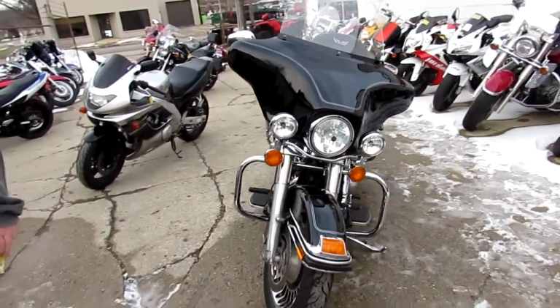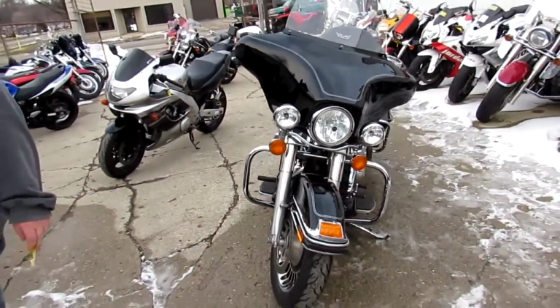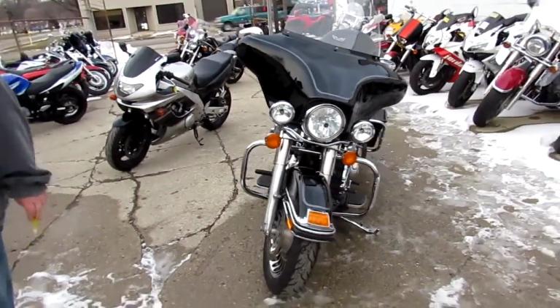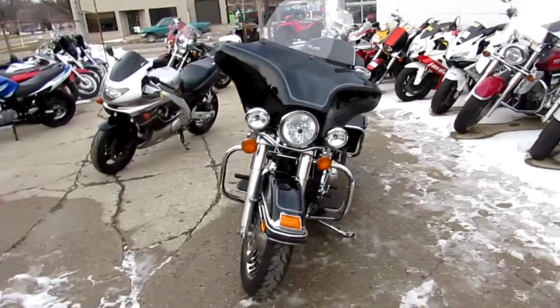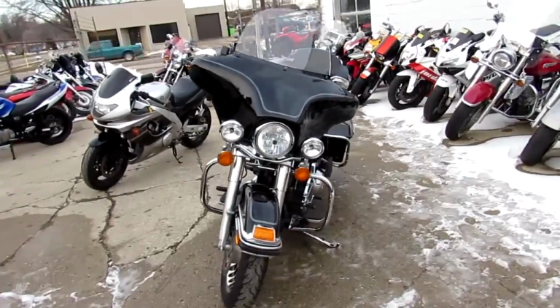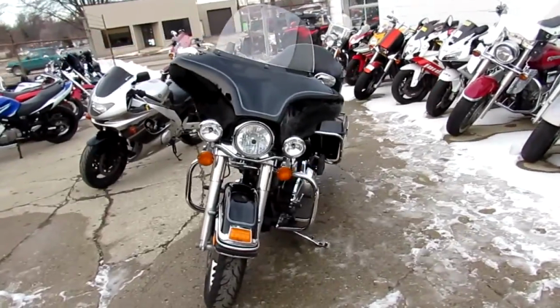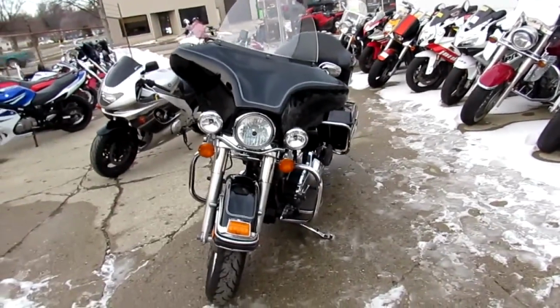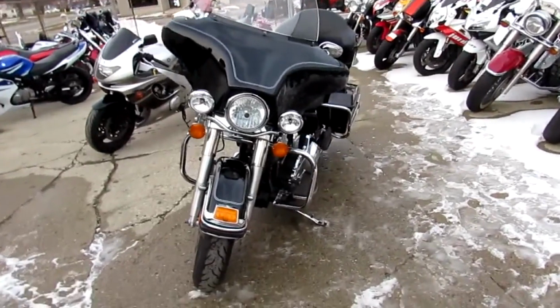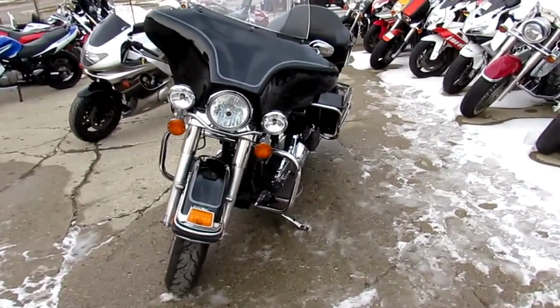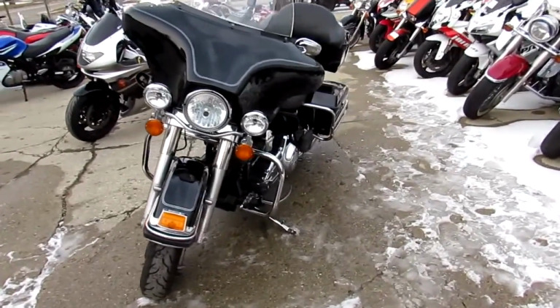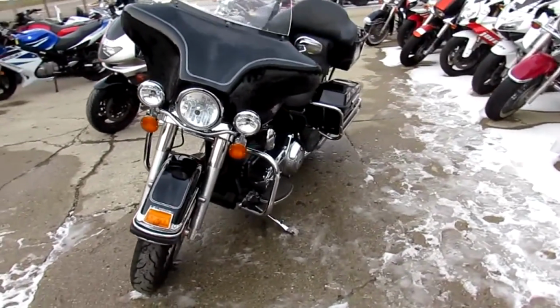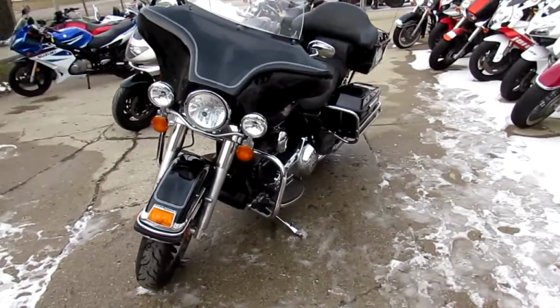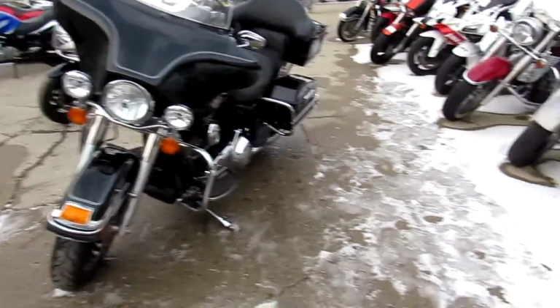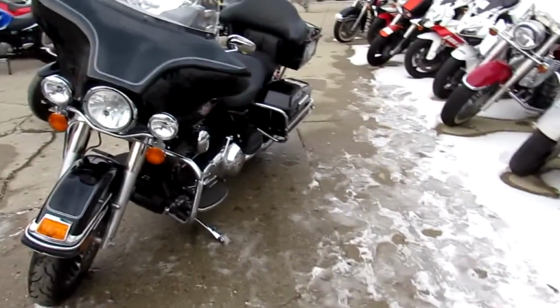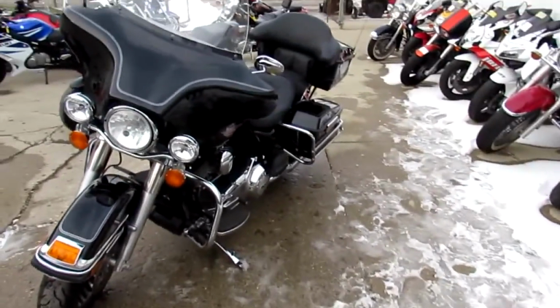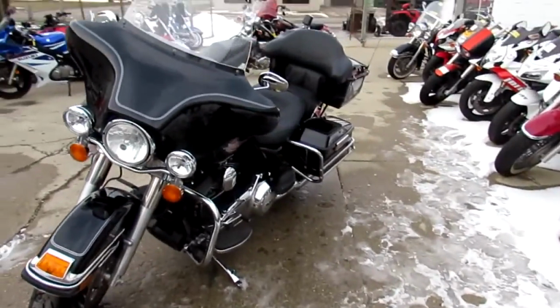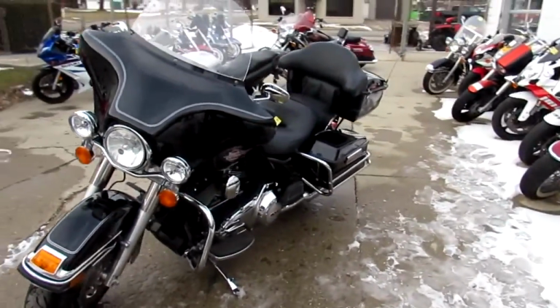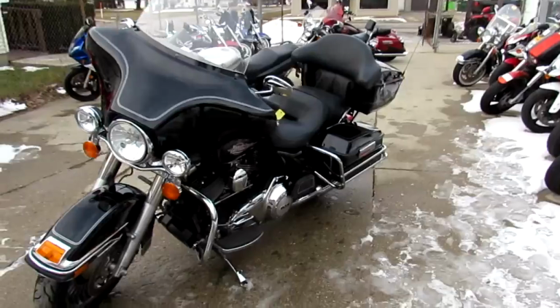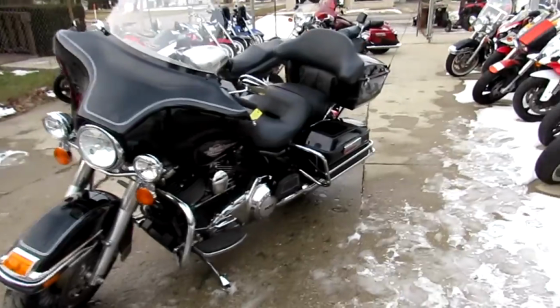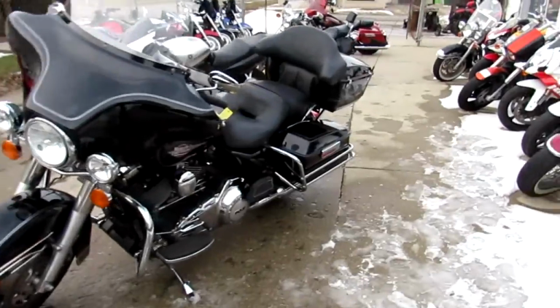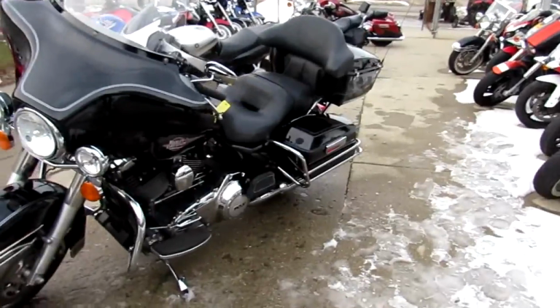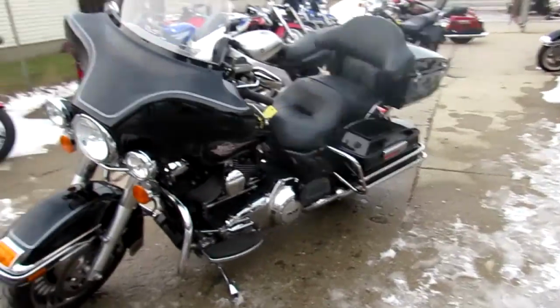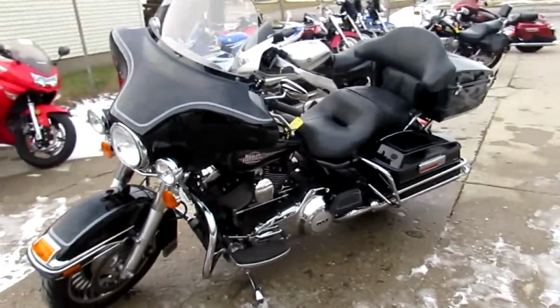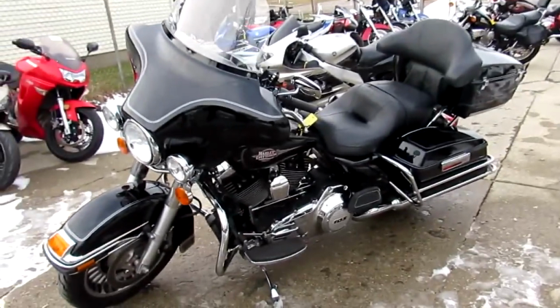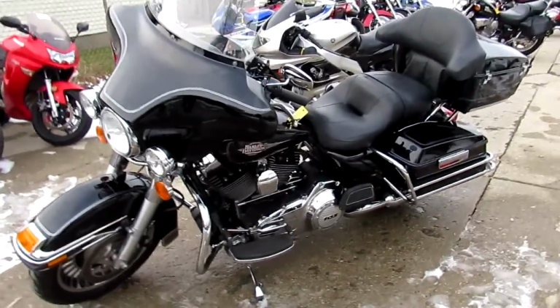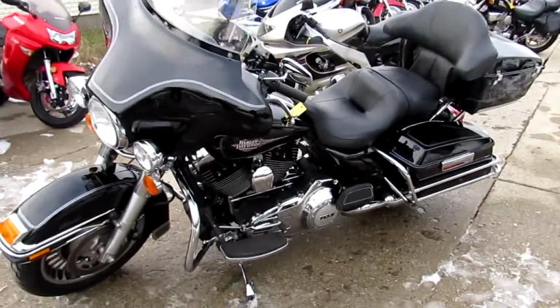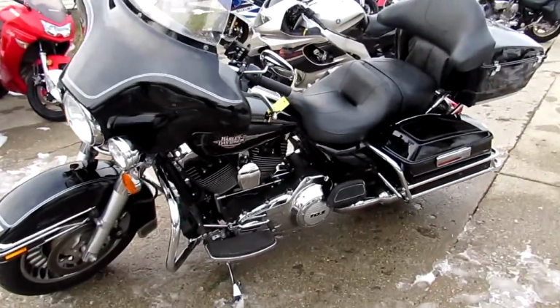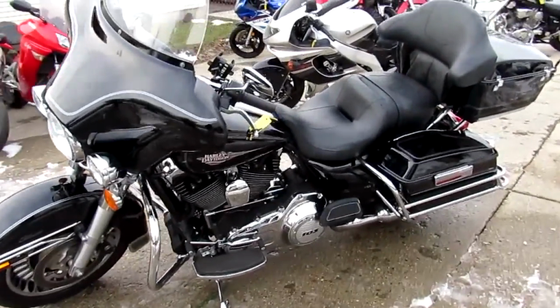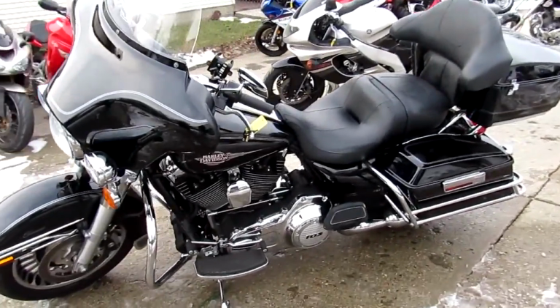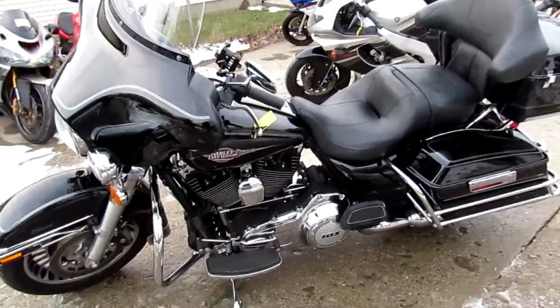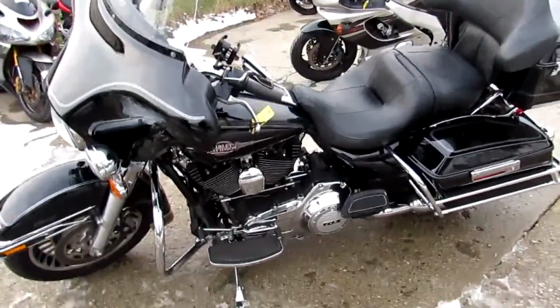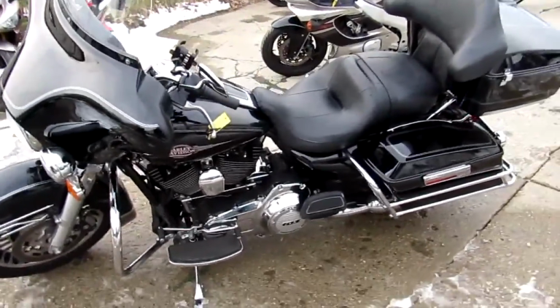Today I'm going to show you the used 2013 Harley Electroglide for sale. Only $13.9. This one's all stock, no modifications. The vivid black paint is flawless and the chrome shines like new.